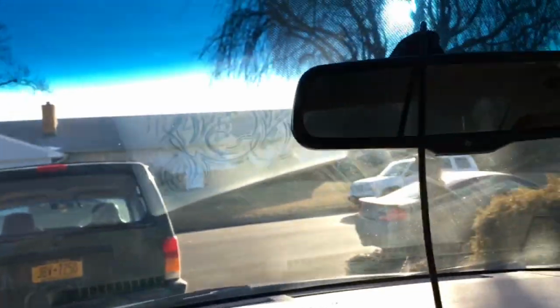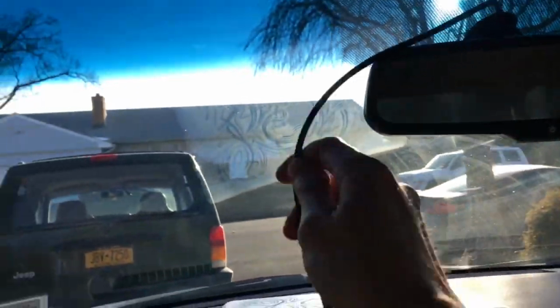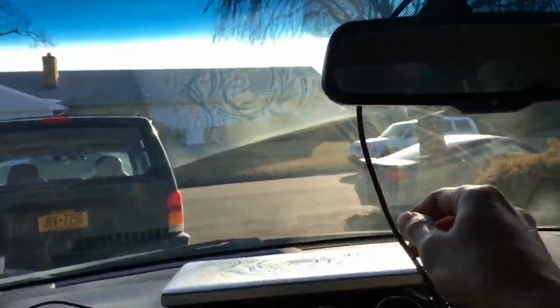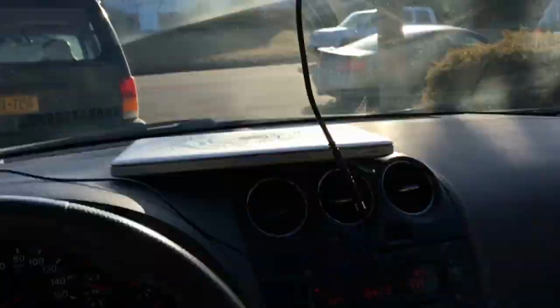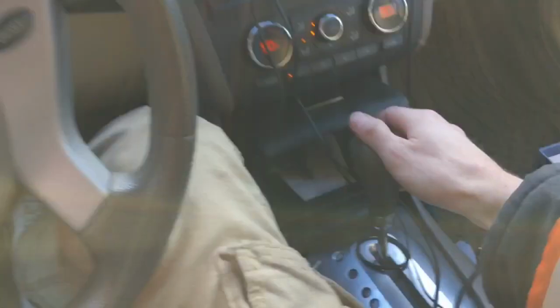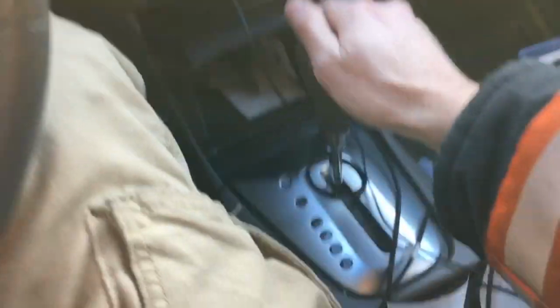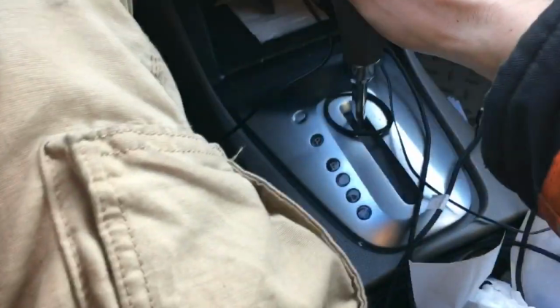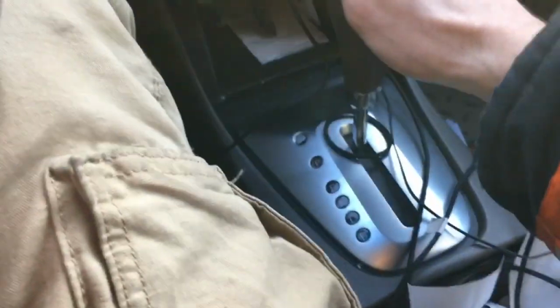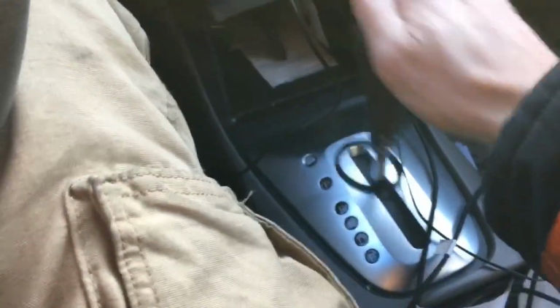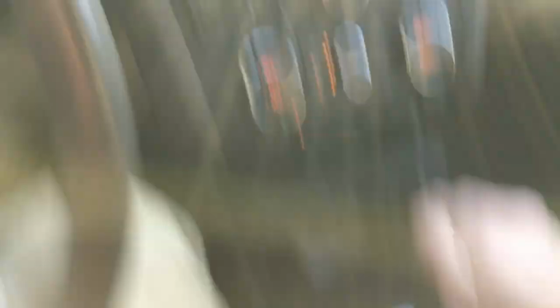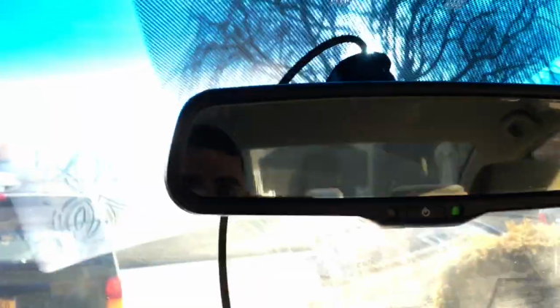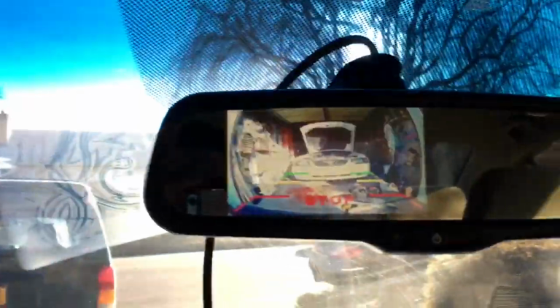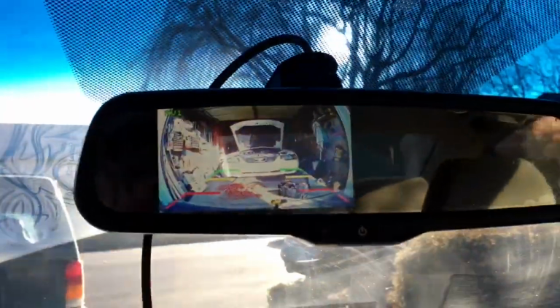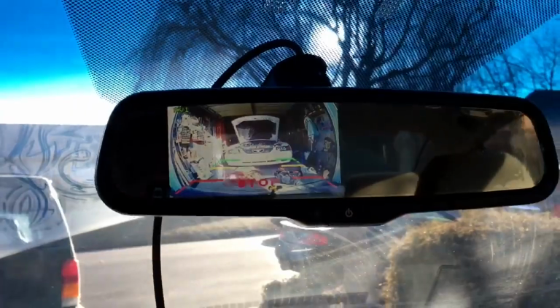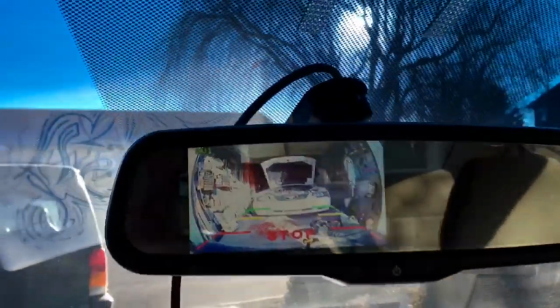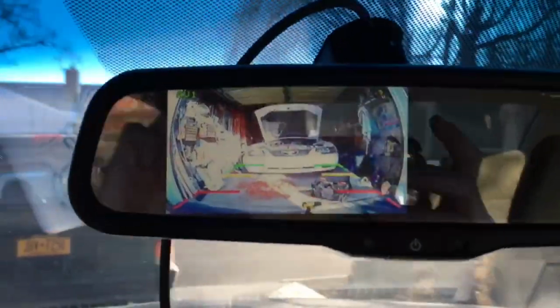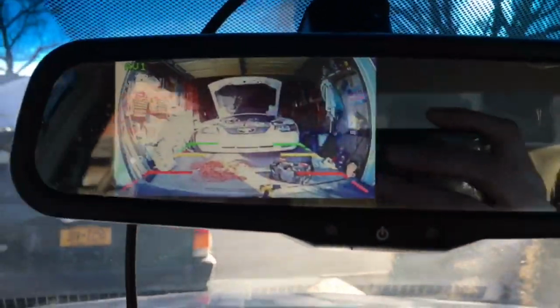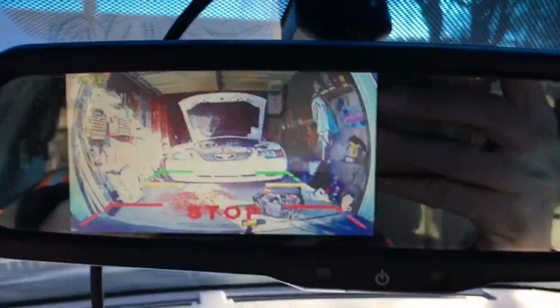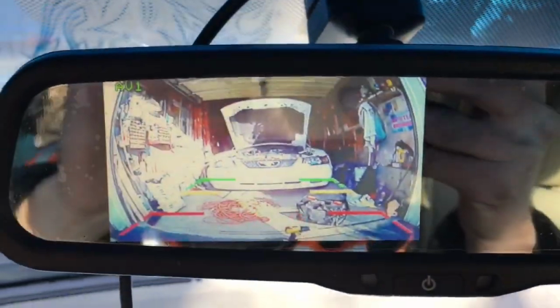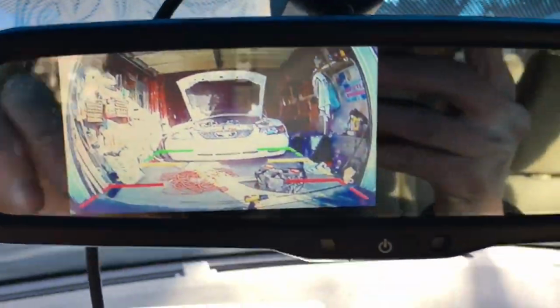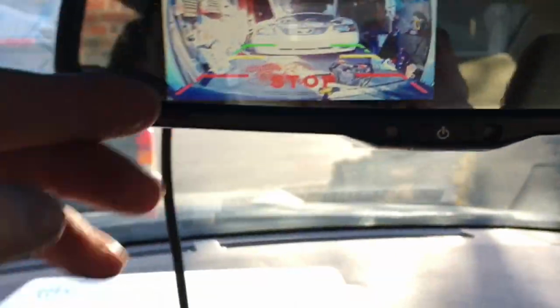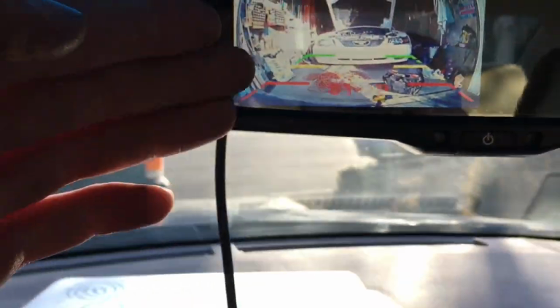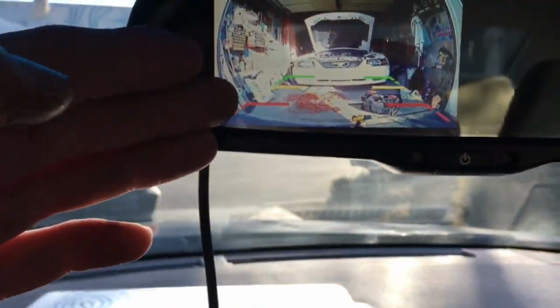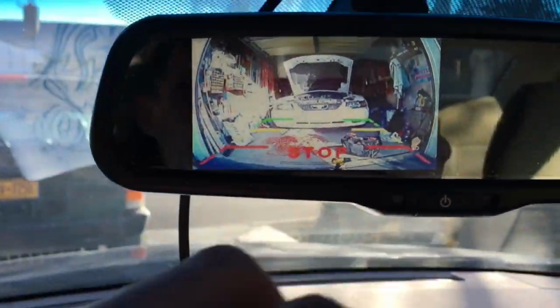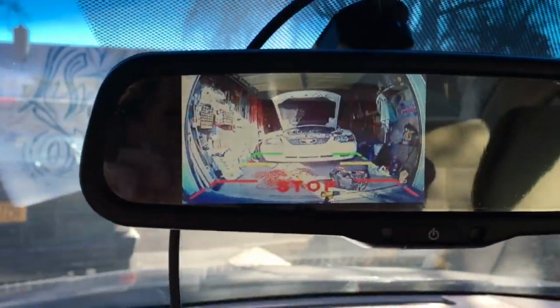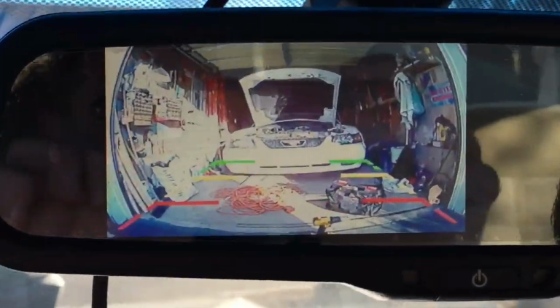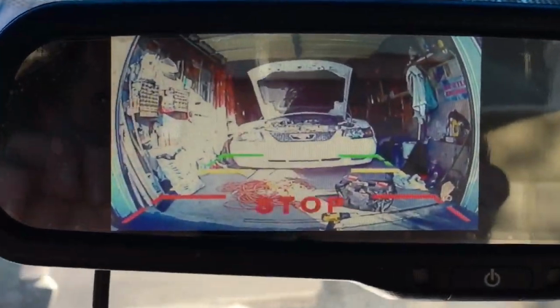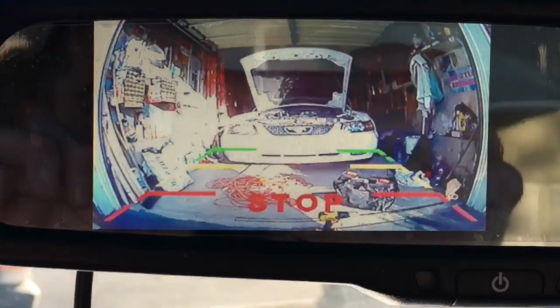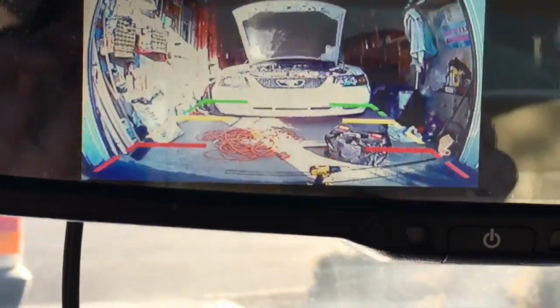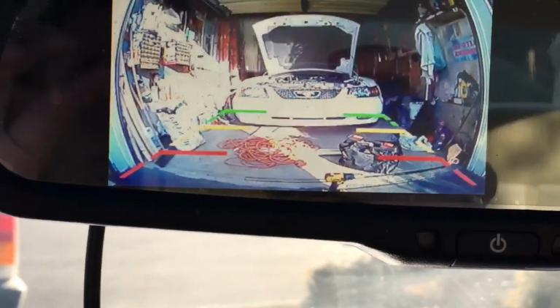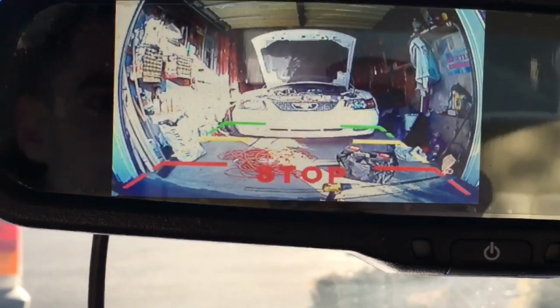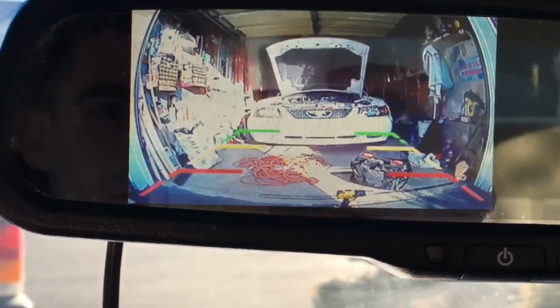Just to show you — put it into reverse, and there it is. Look at that. It even gives you the guiding lines showing you kind of your distance of how close you are to stuff.